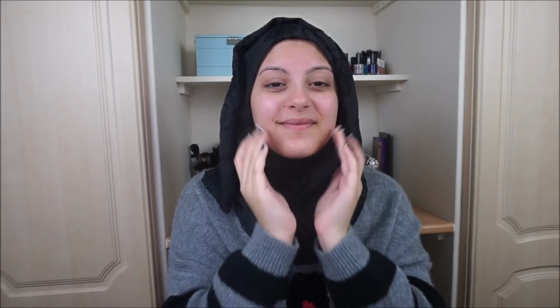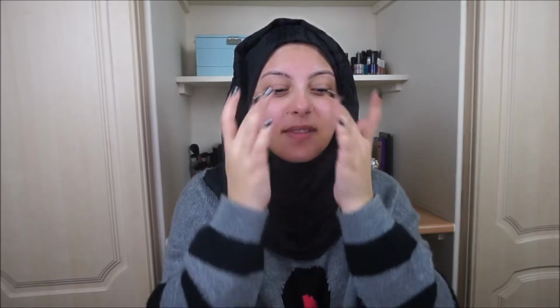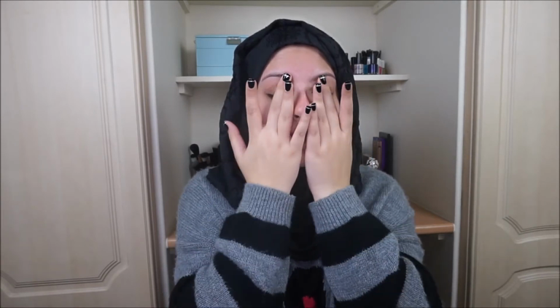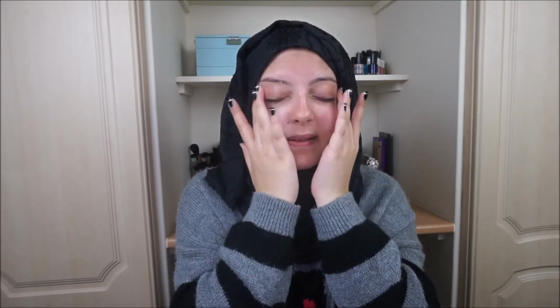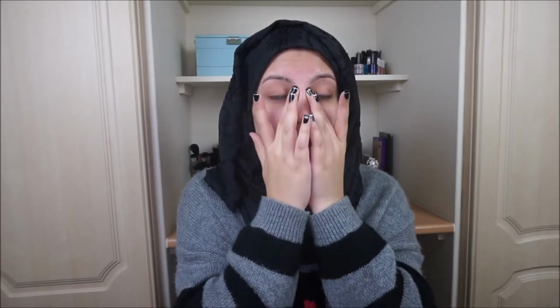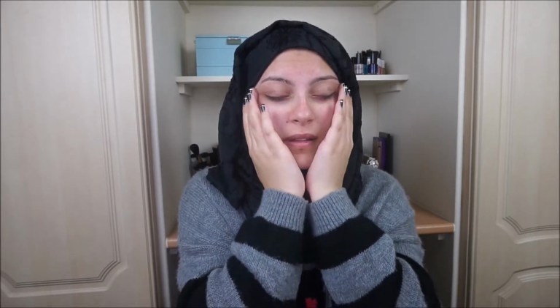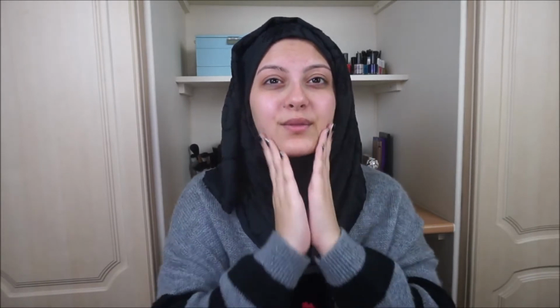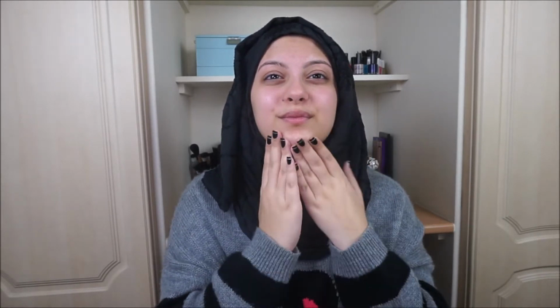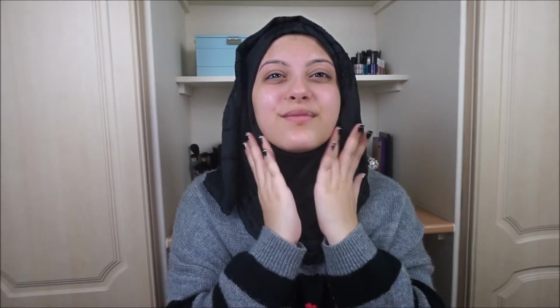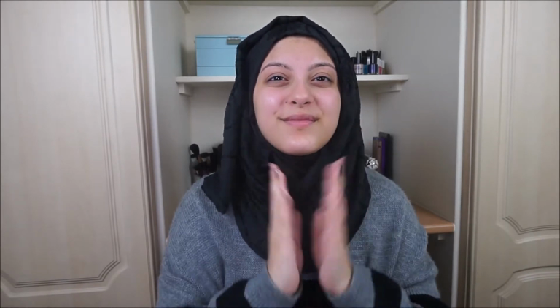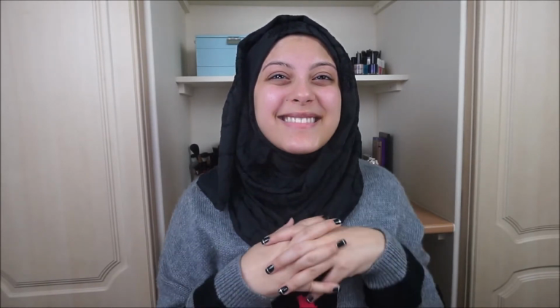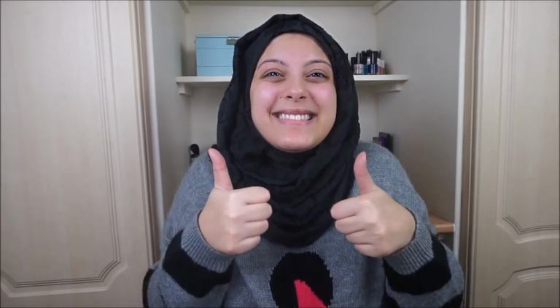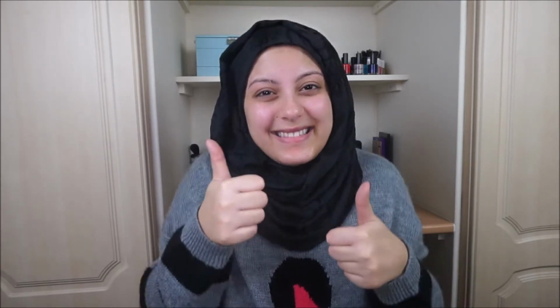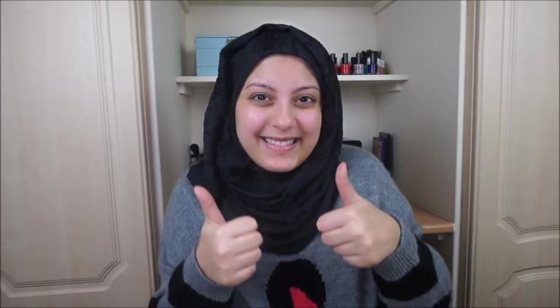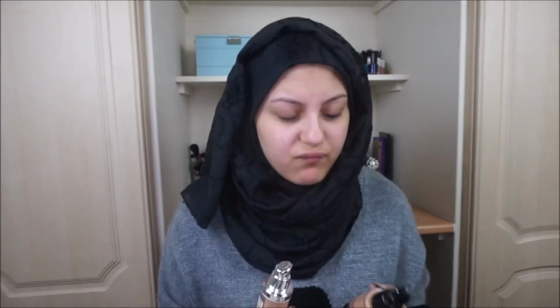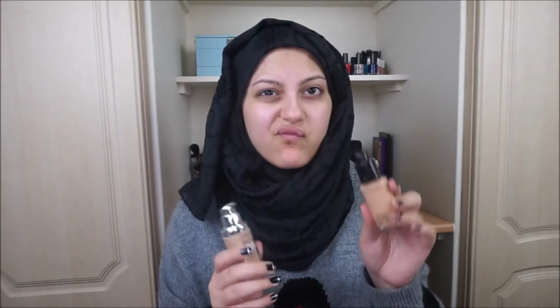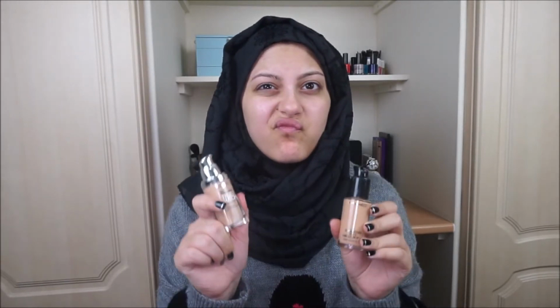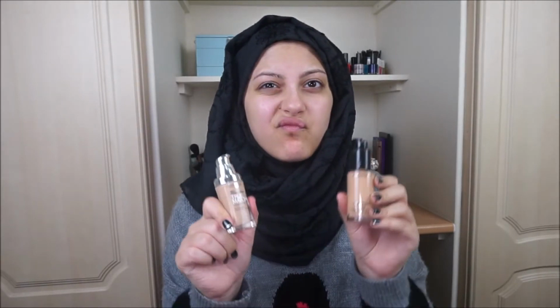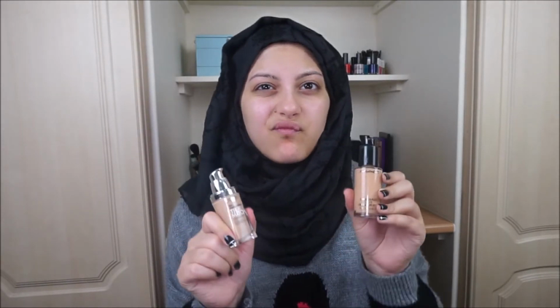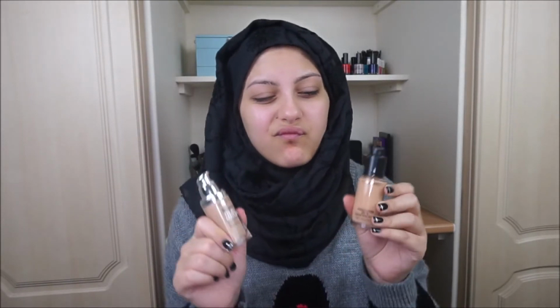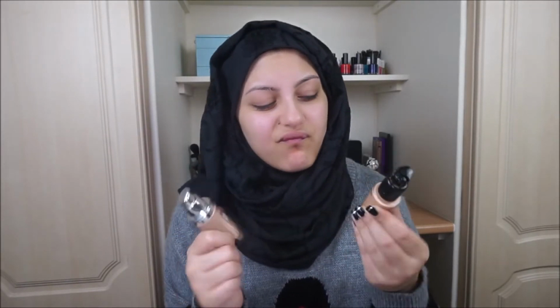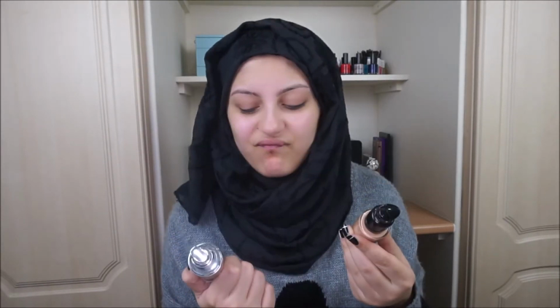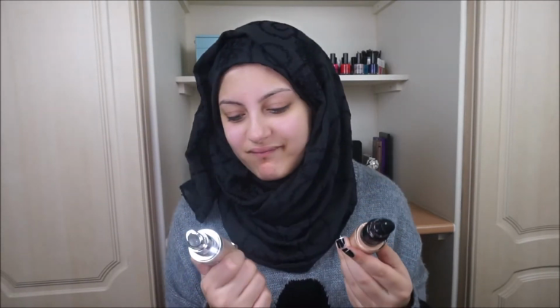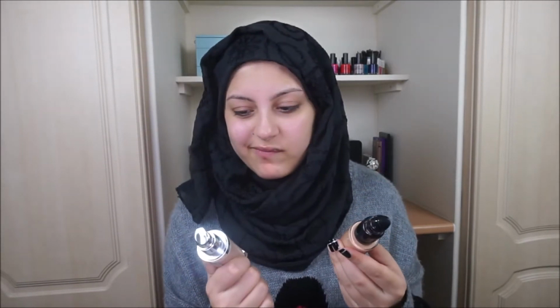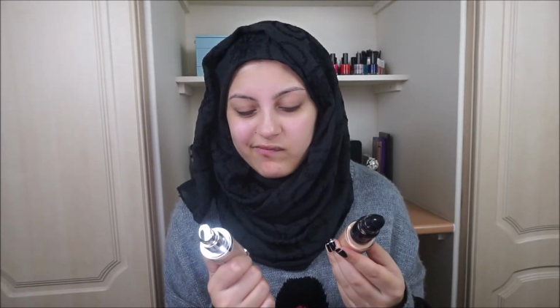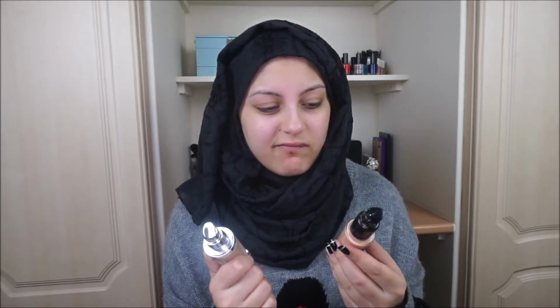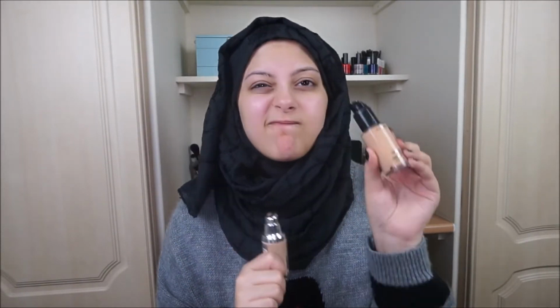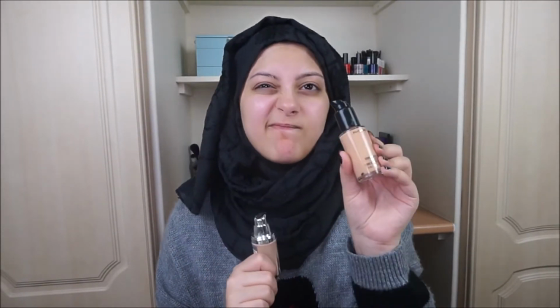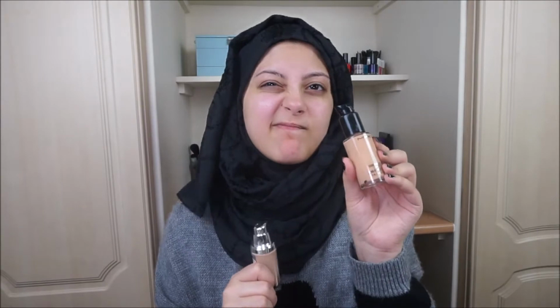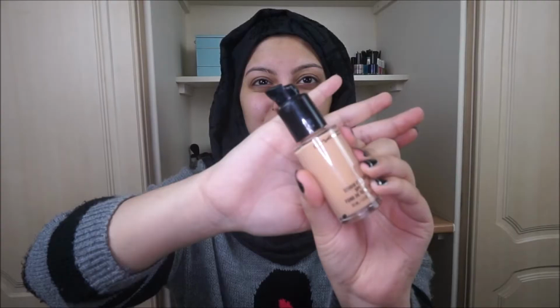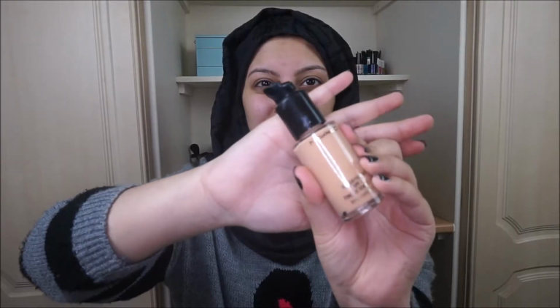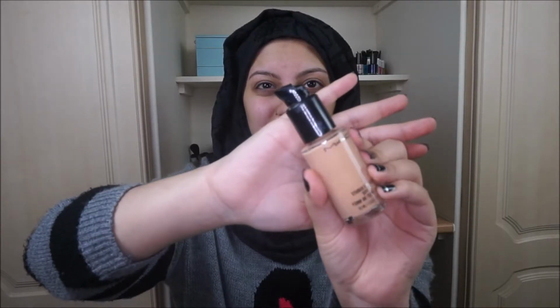Because I wasn't going to be applying any eyeshadow today, I actually applied the primer on my eyelids as well, because I will be applying concealer afterwards.